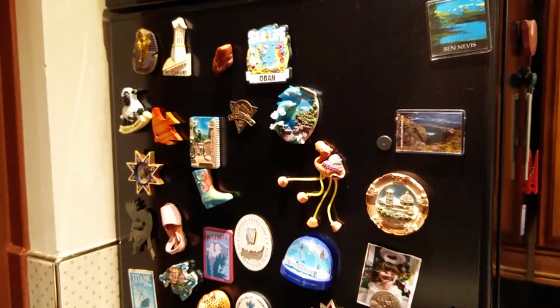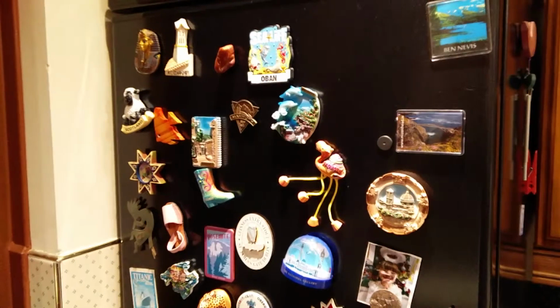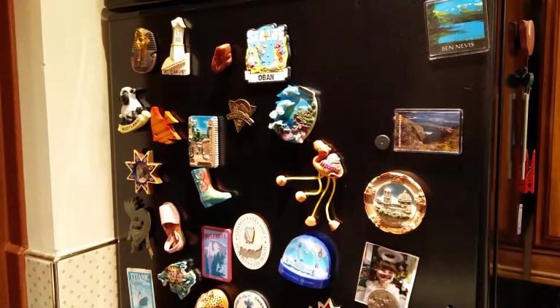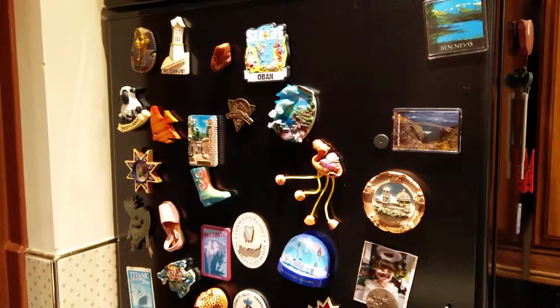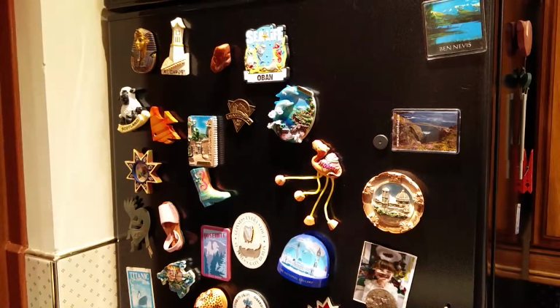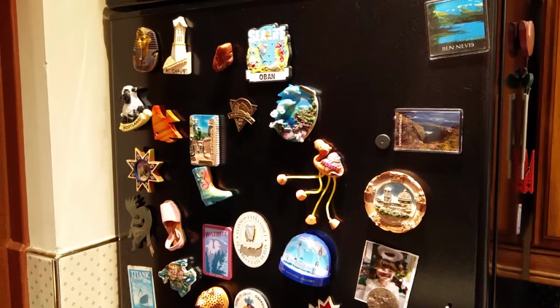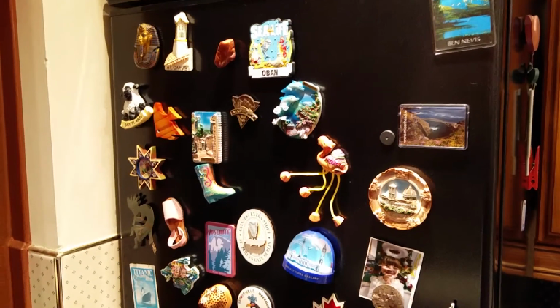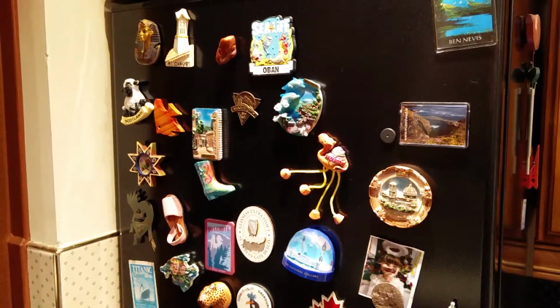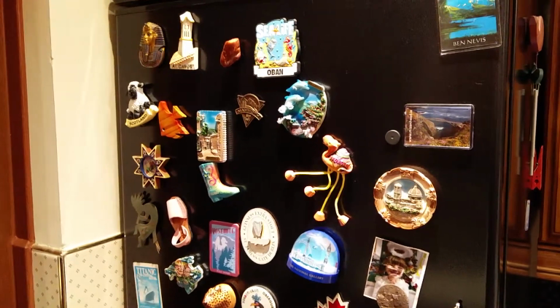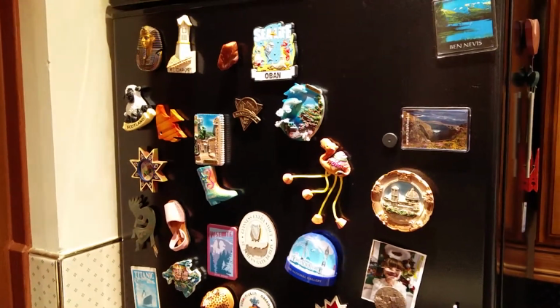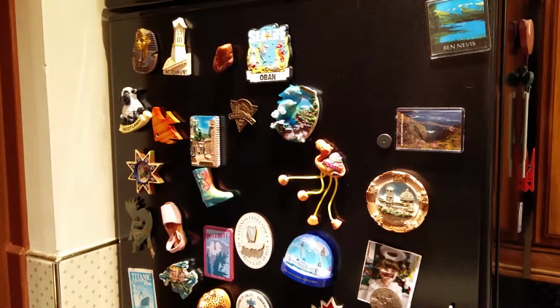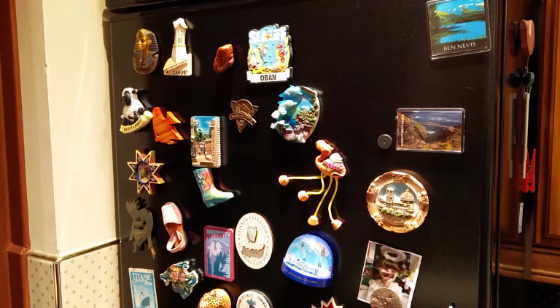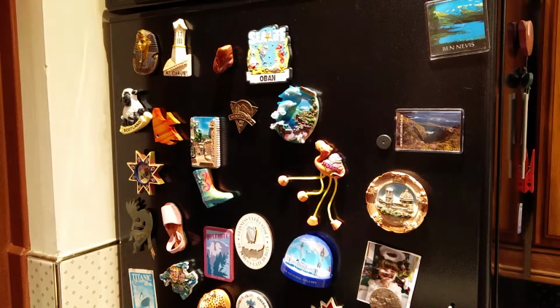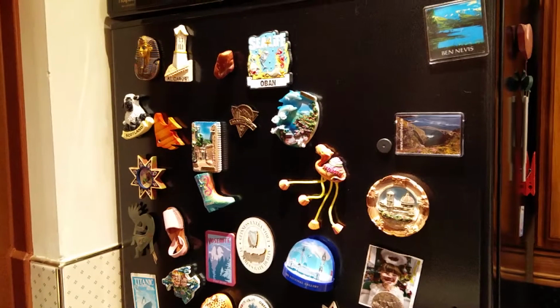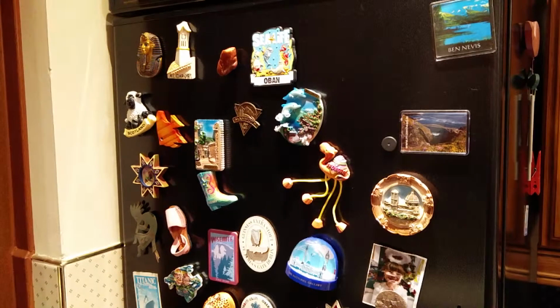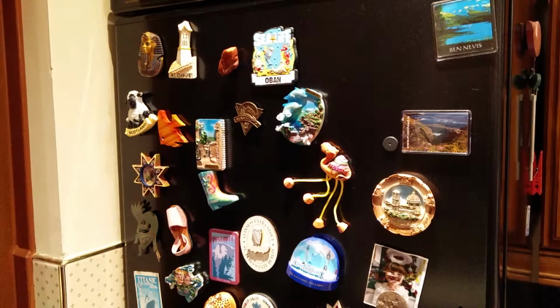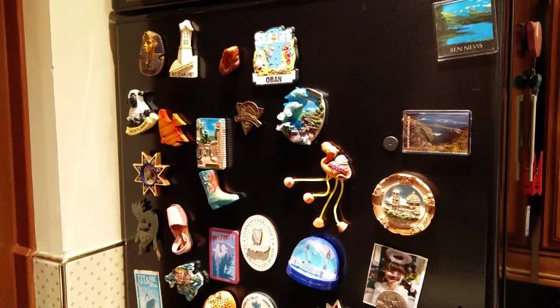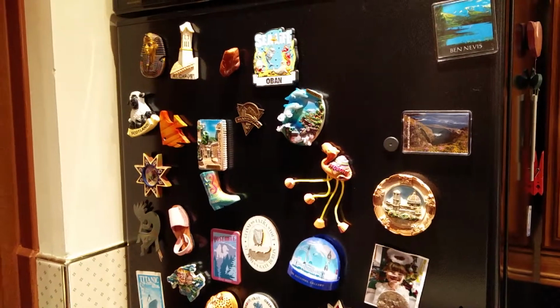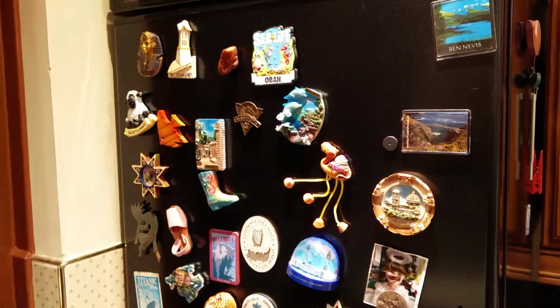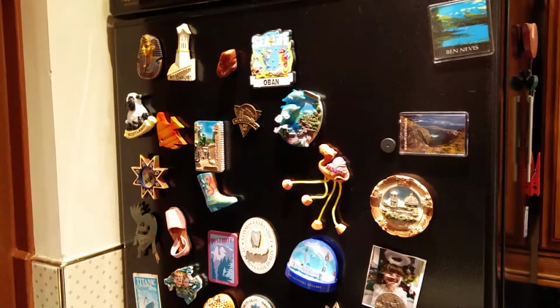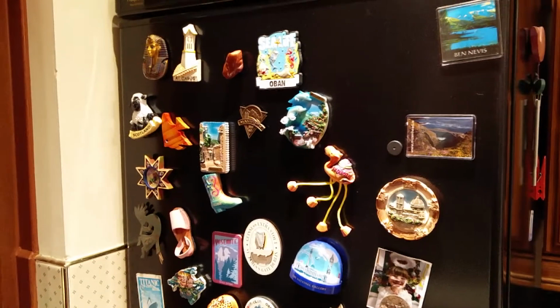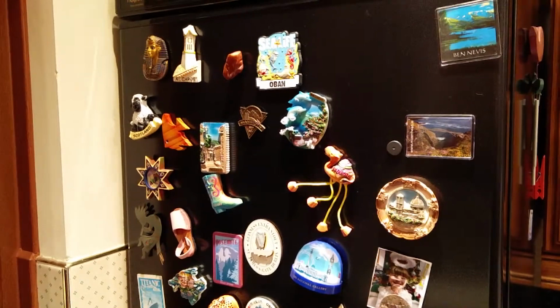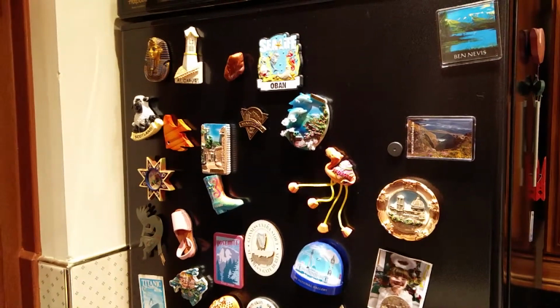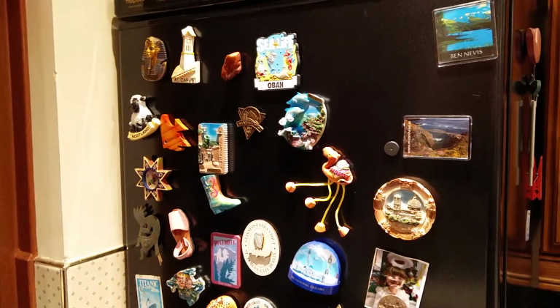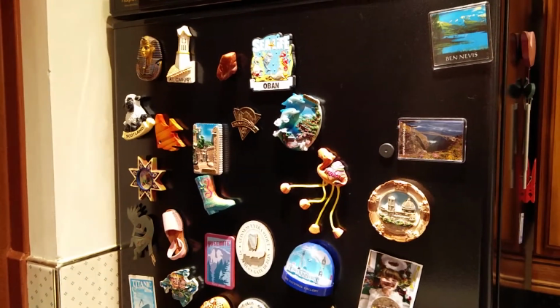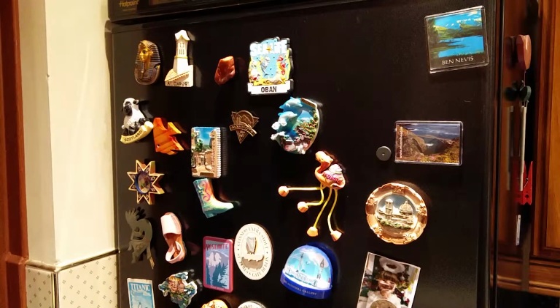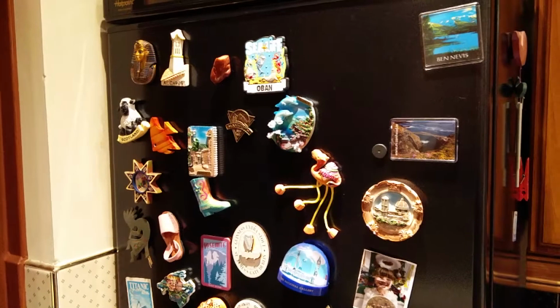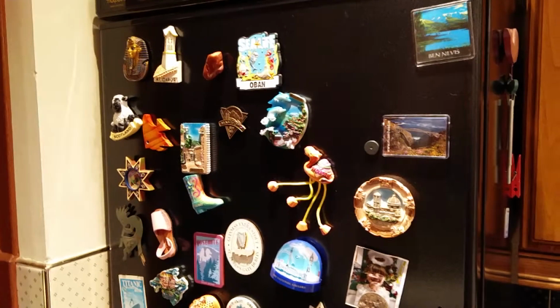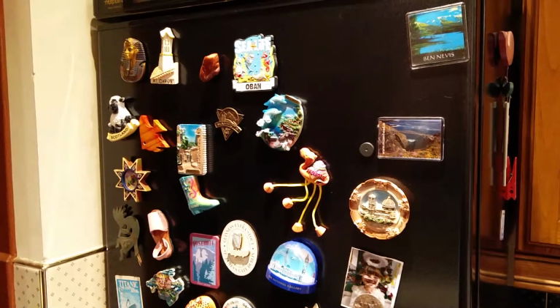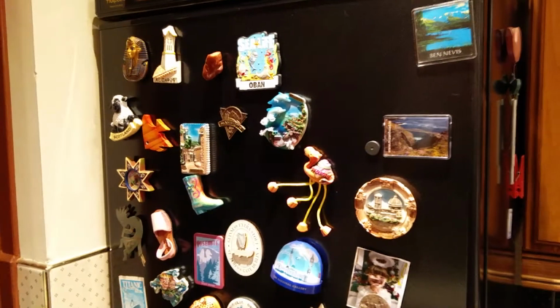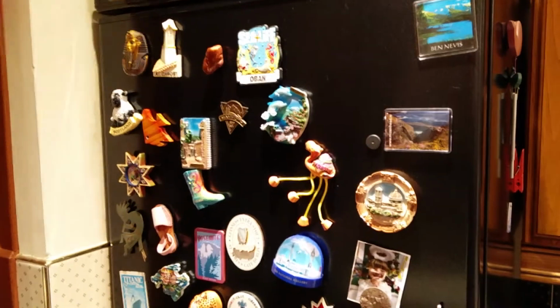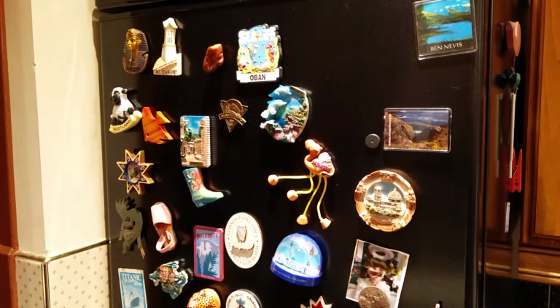This is Andrew for Geek News Central, bringing you the latest in my exploration of Samsung SmartThings. As you can probably tell, this isn't a Samsung SmartThing — it's a fridge covered with magnets from all around the world.